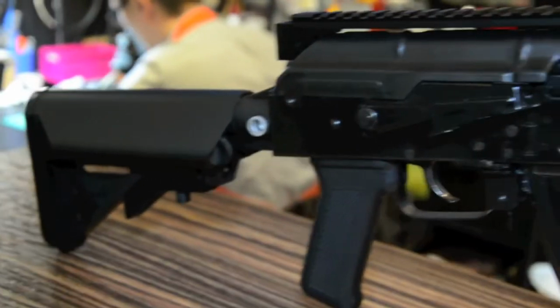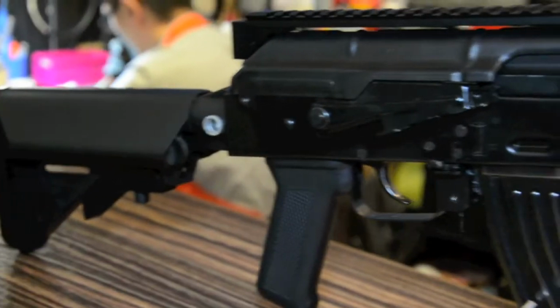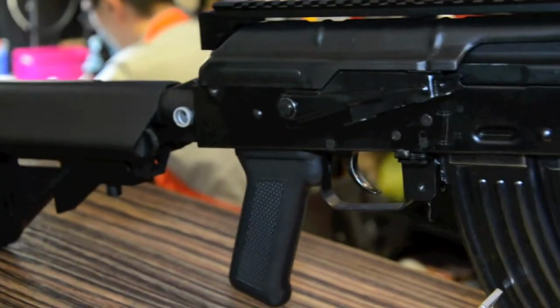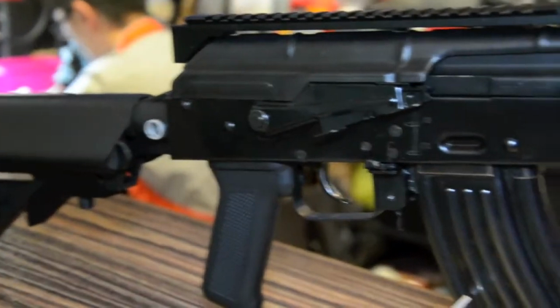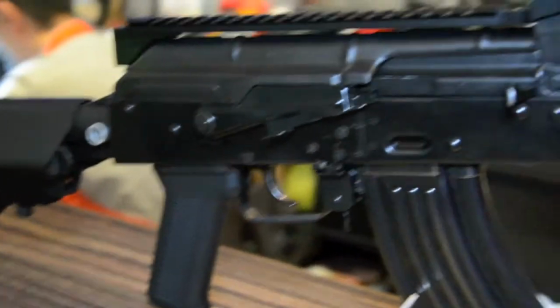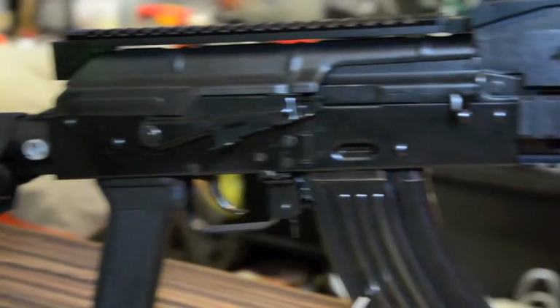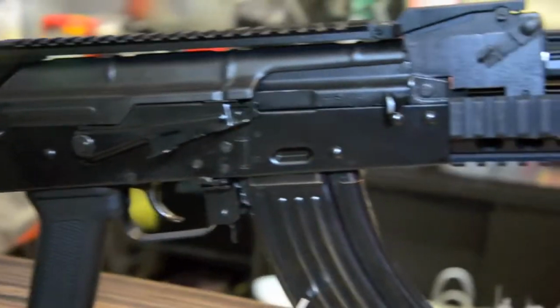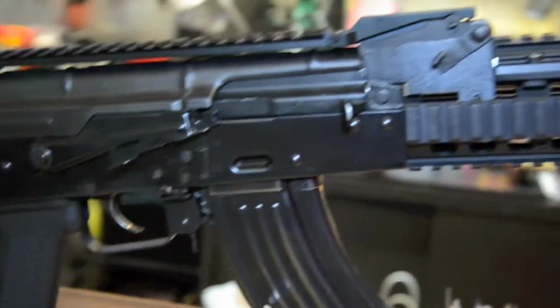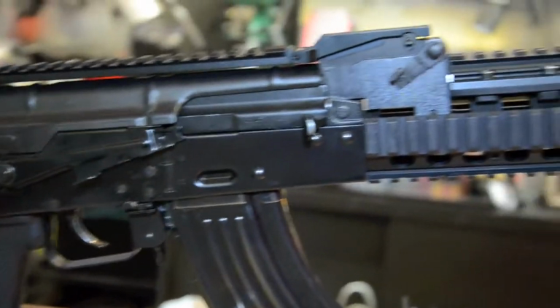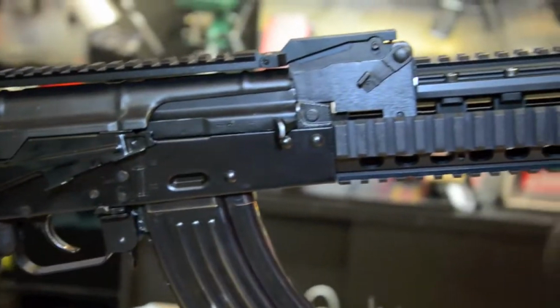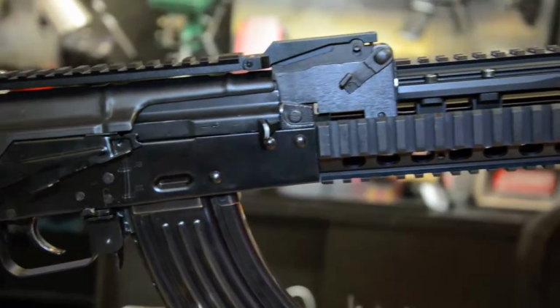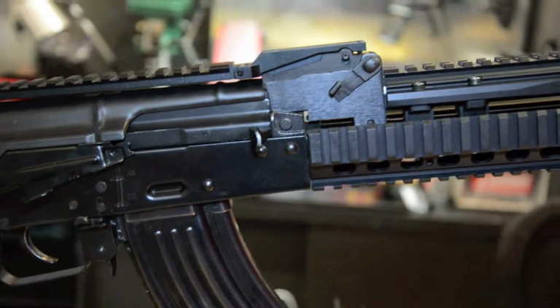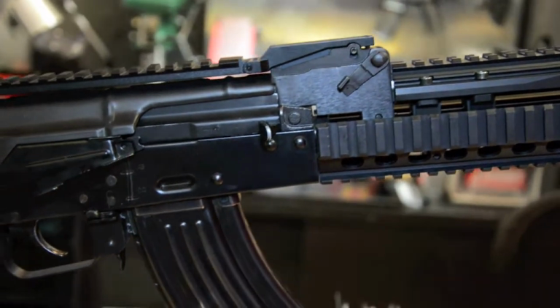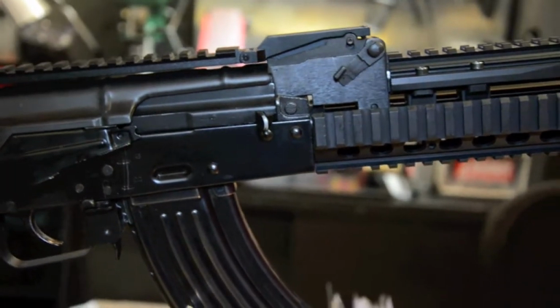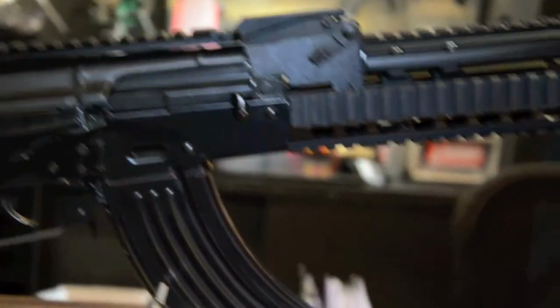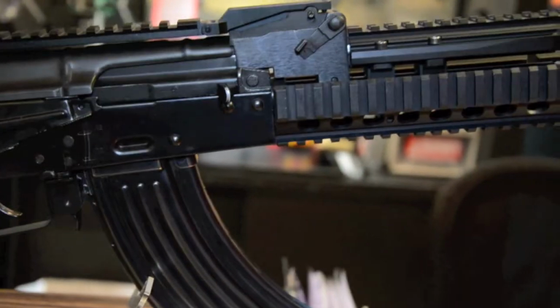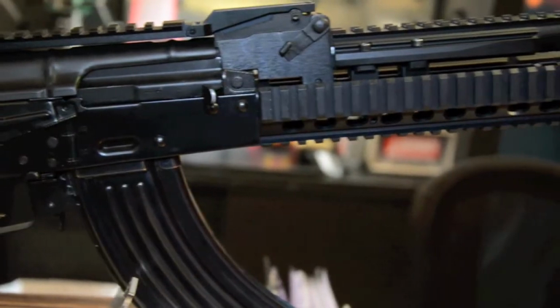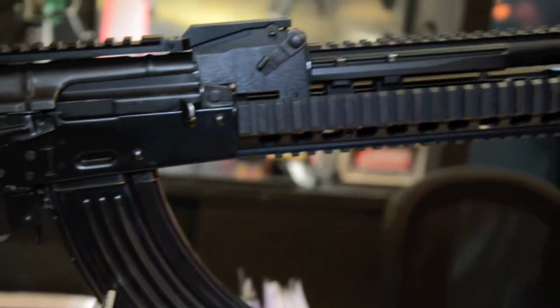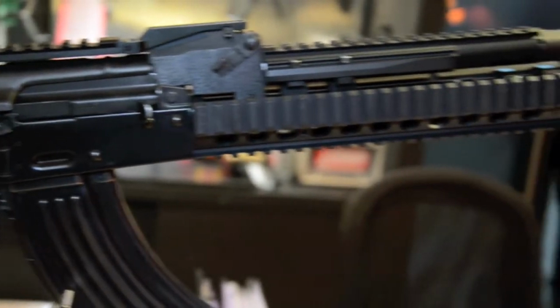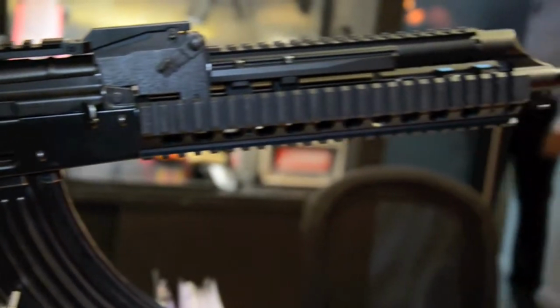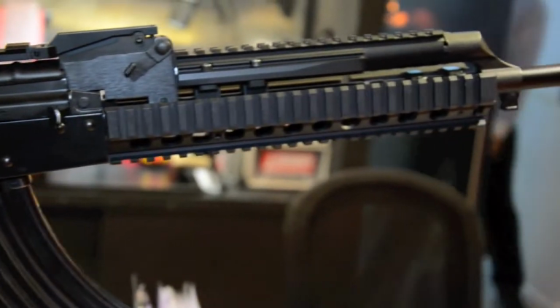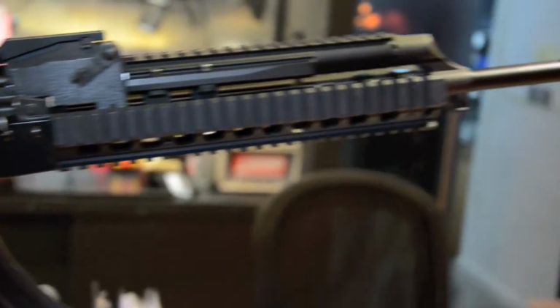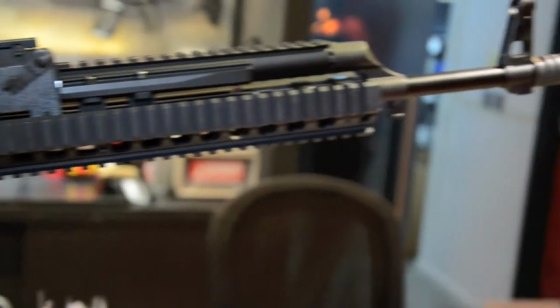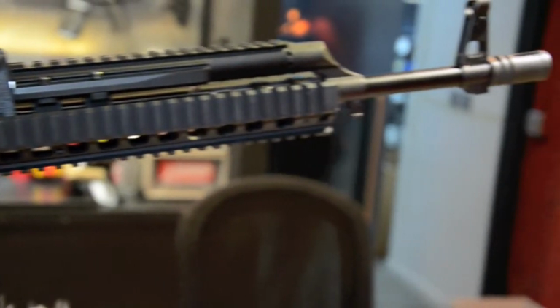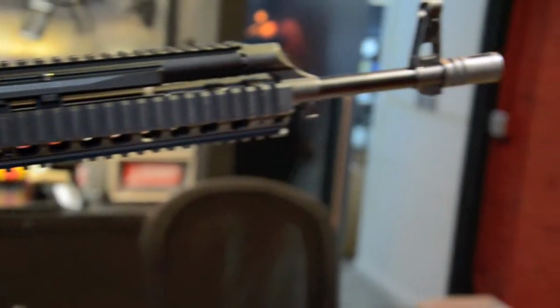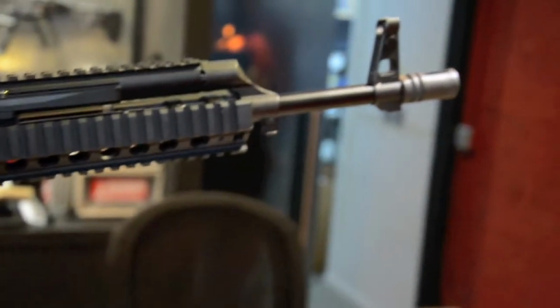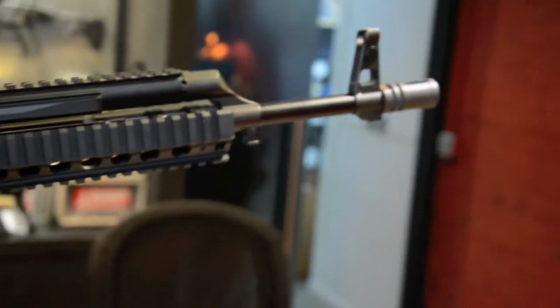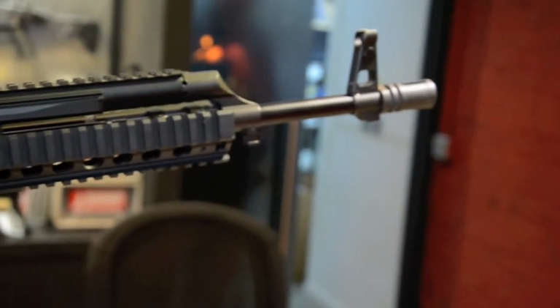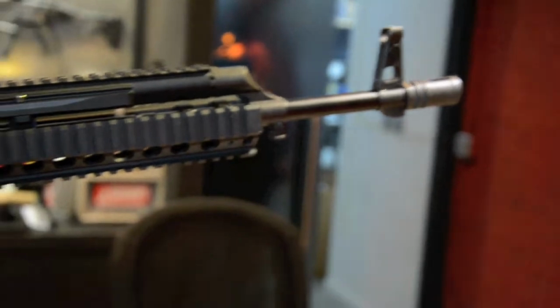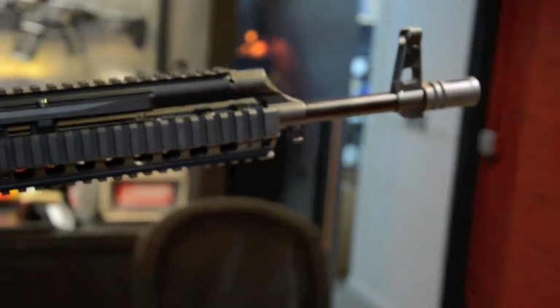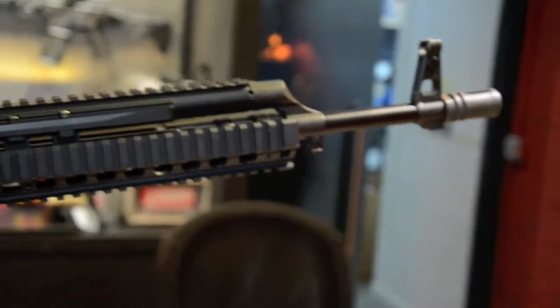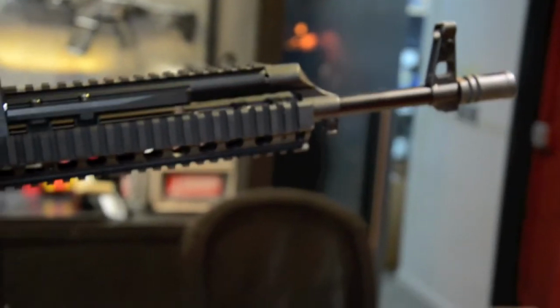This AK has already had the A-Plus hop-up system installed, so it can shoot far away.